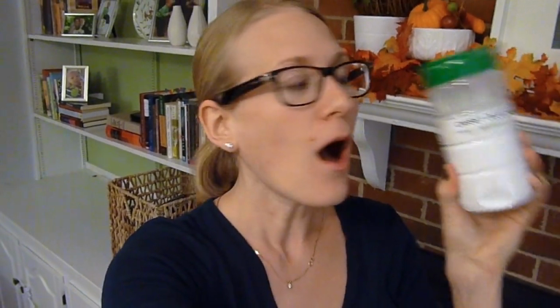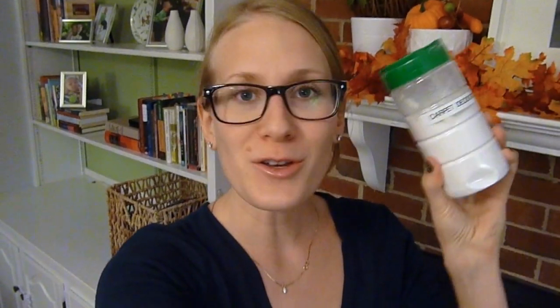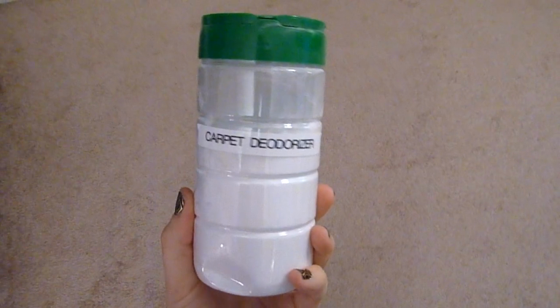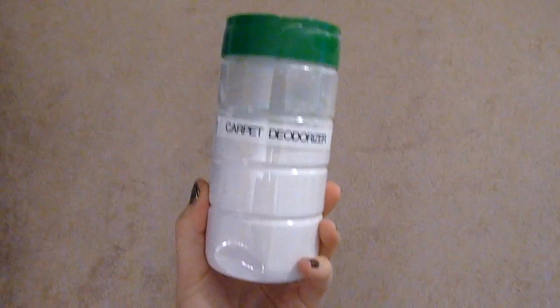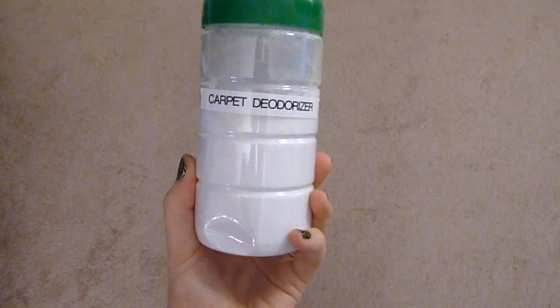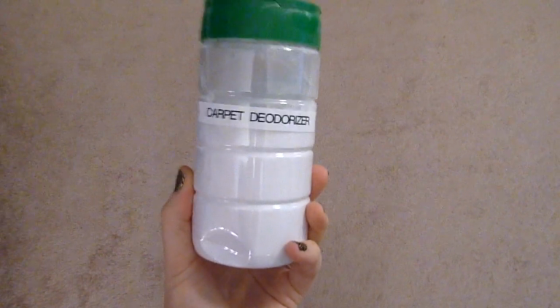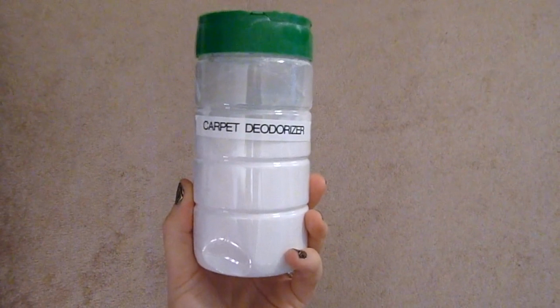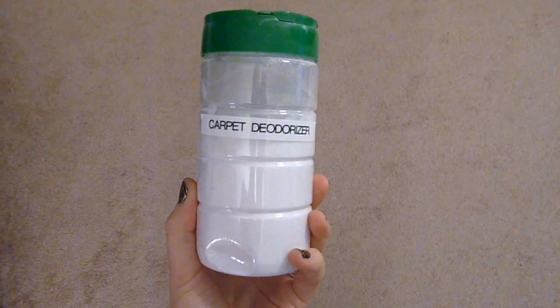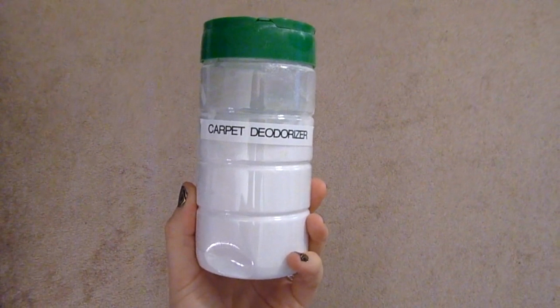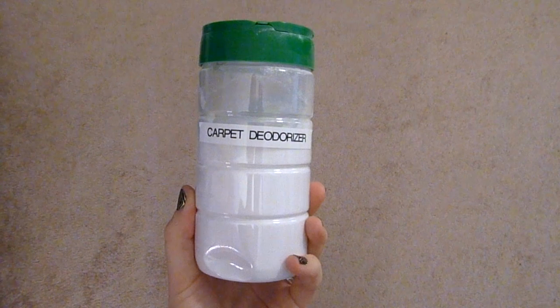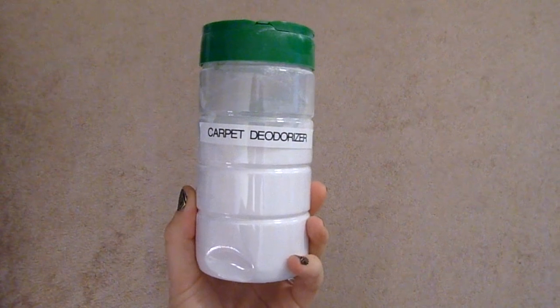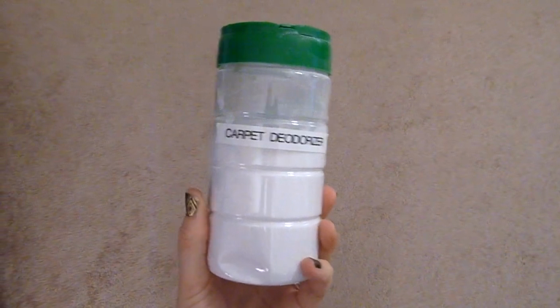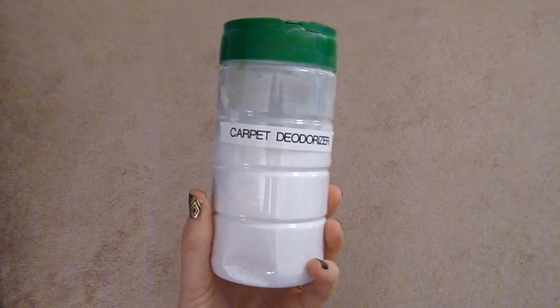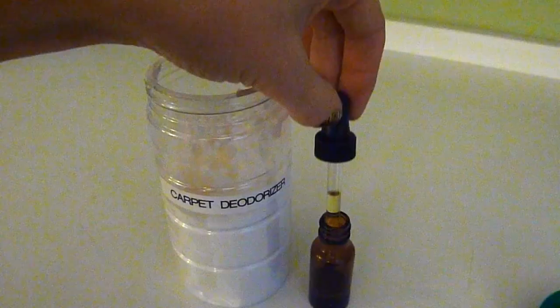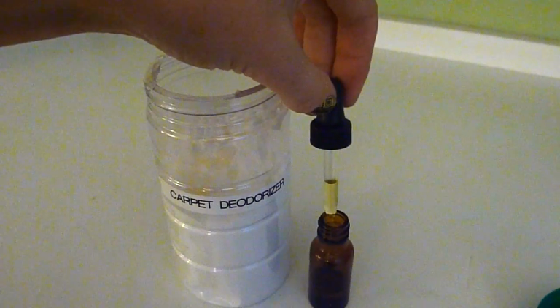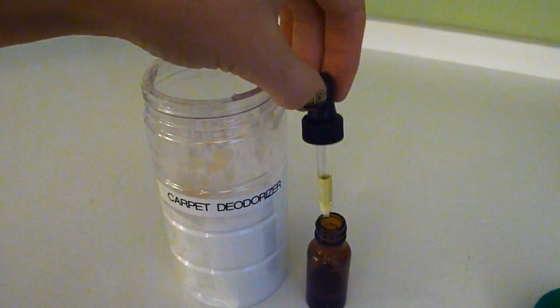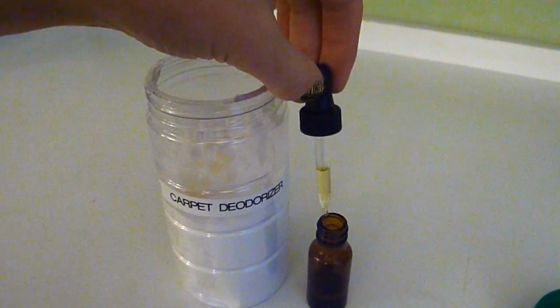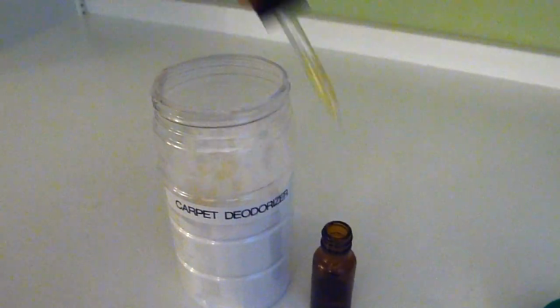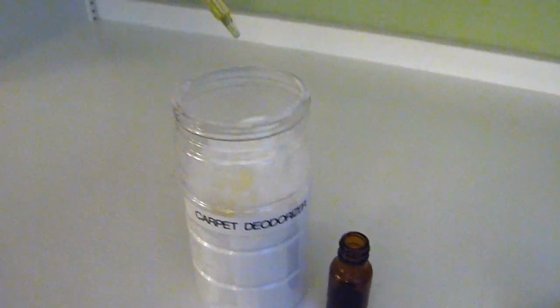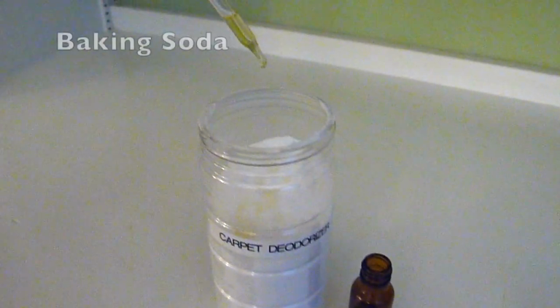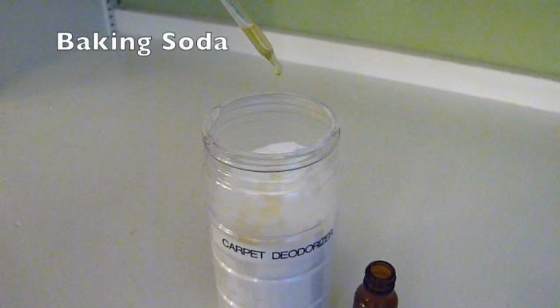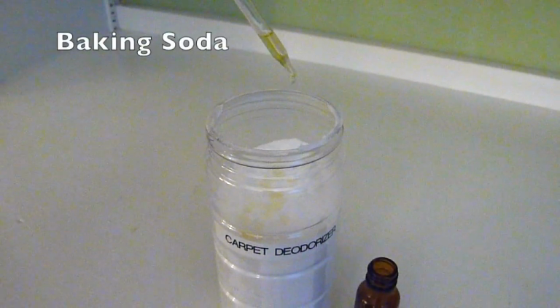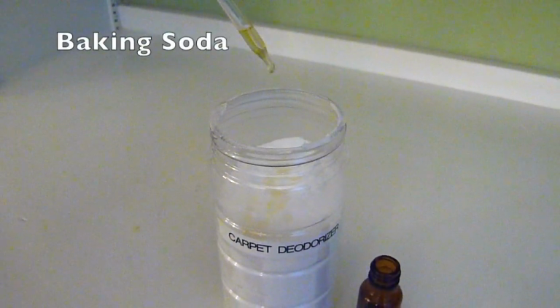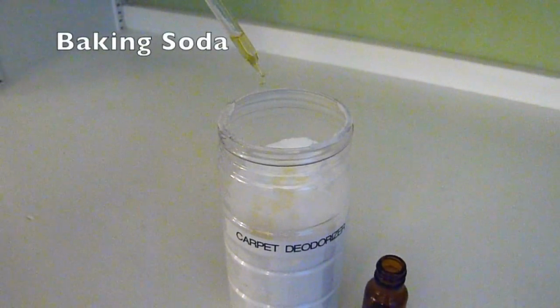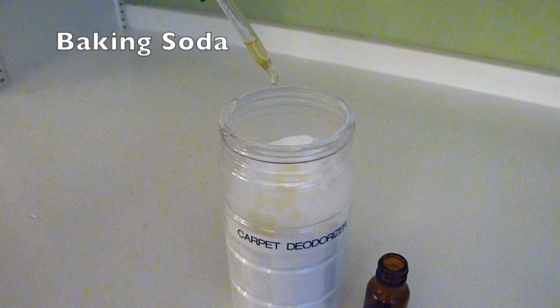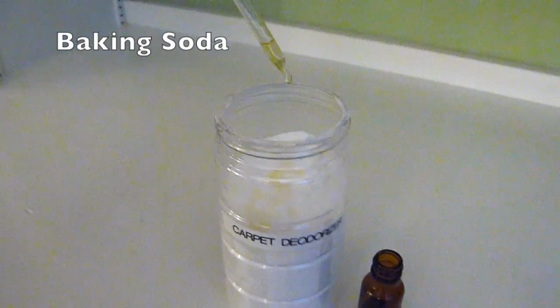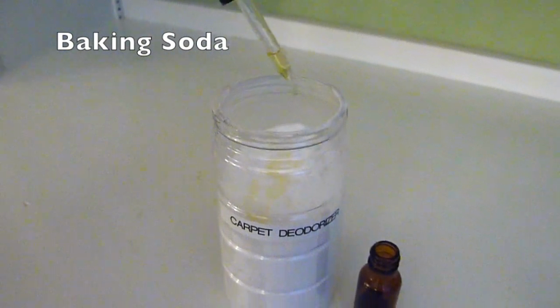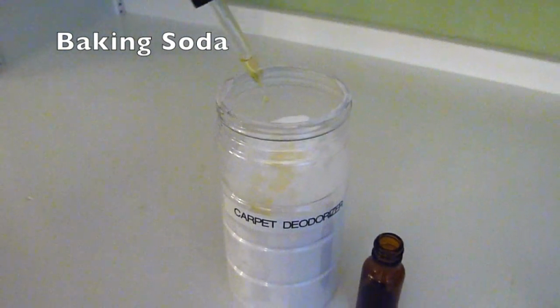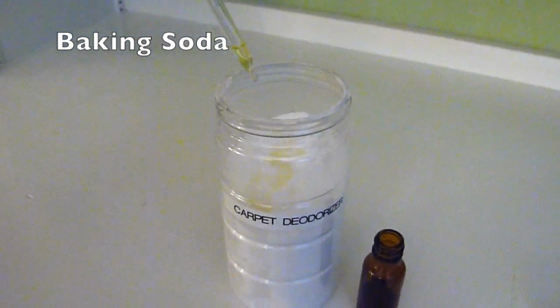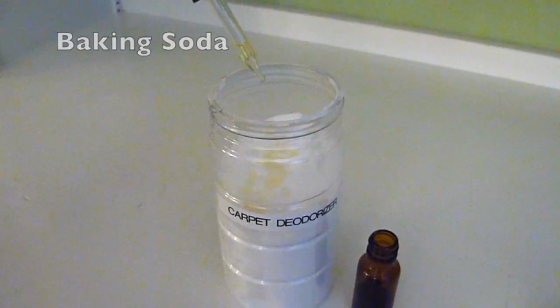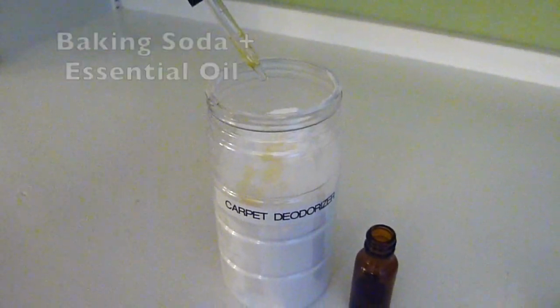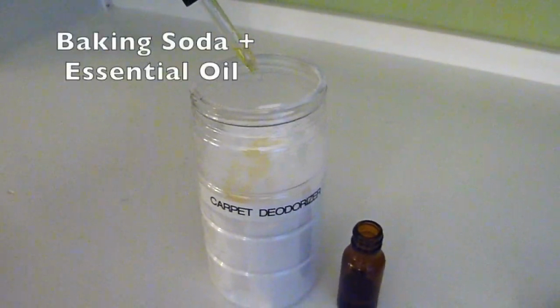All you need is an old shaker container. This is just a Parmesan cheese container that I cleaned out, and I put in baking soda.